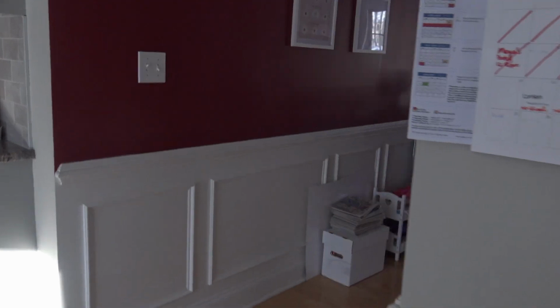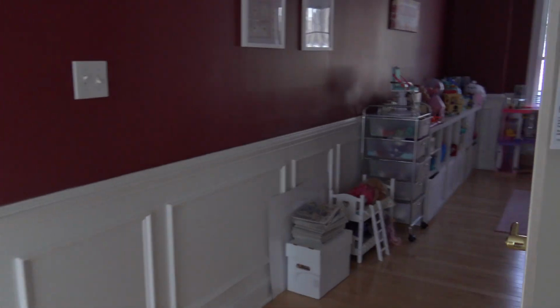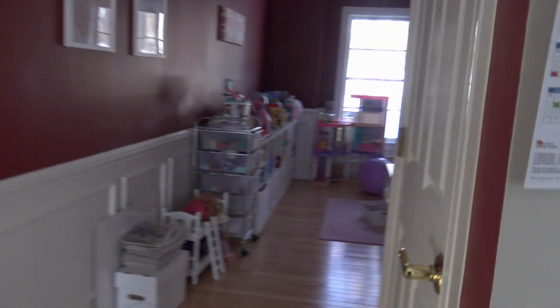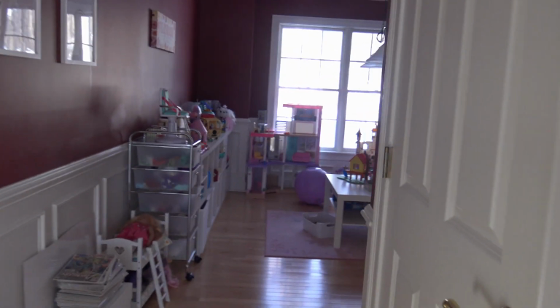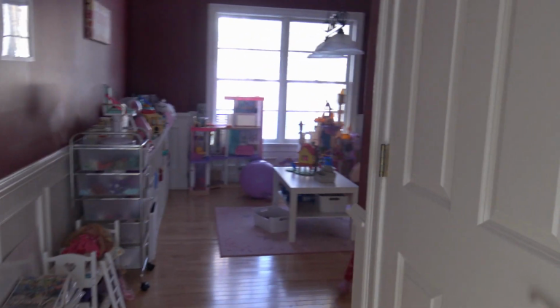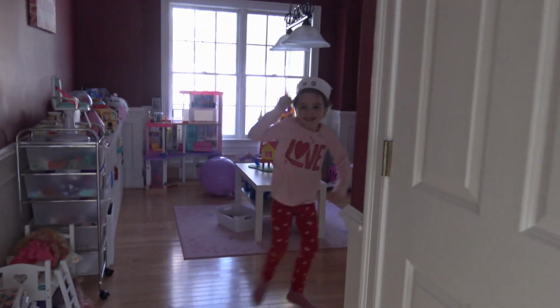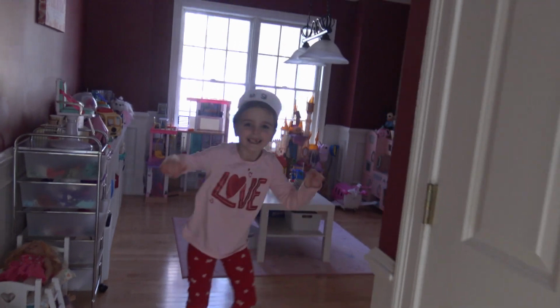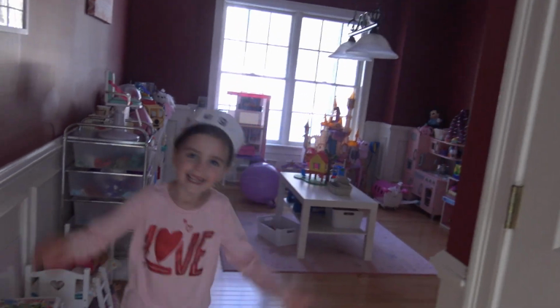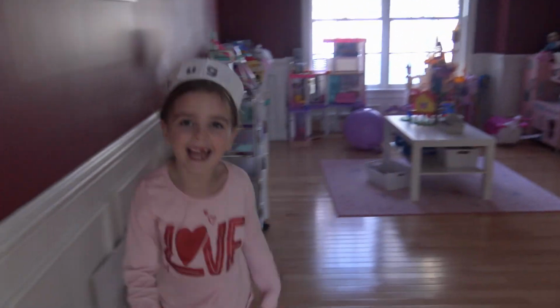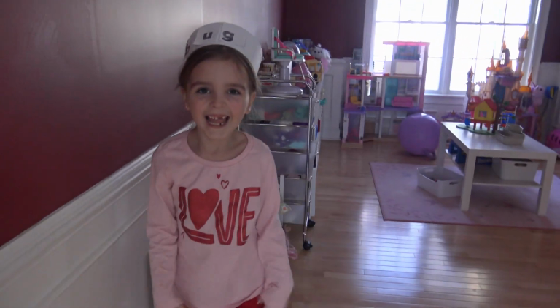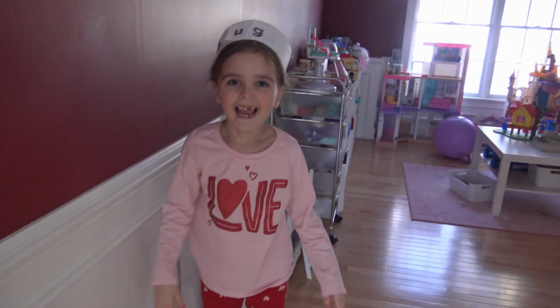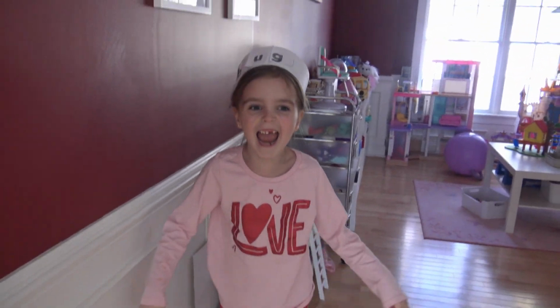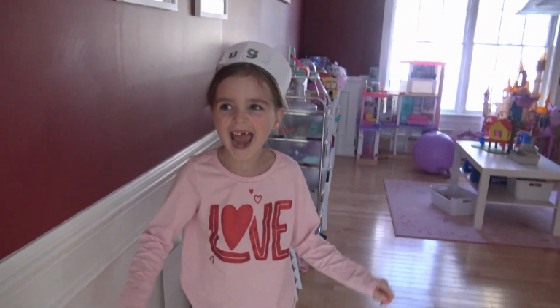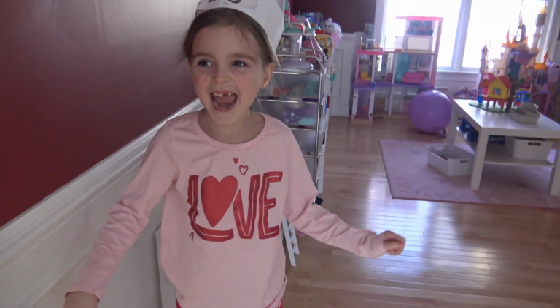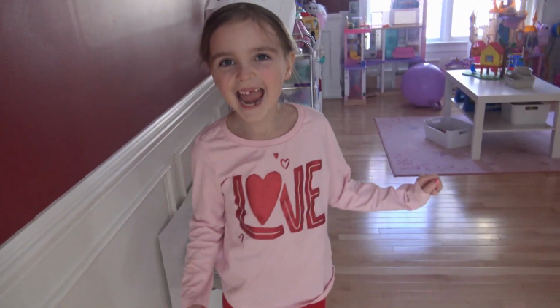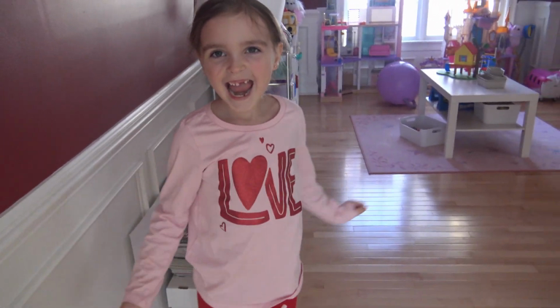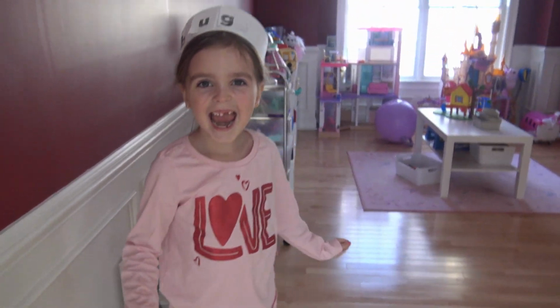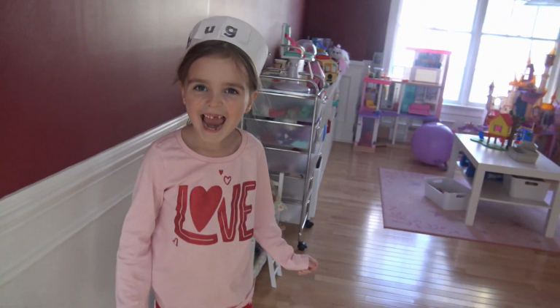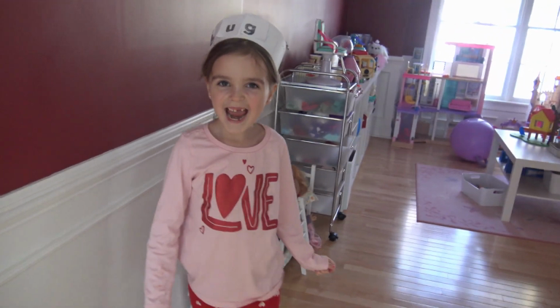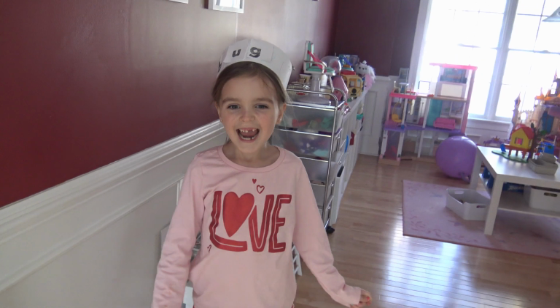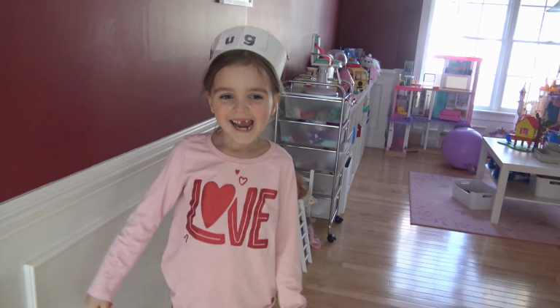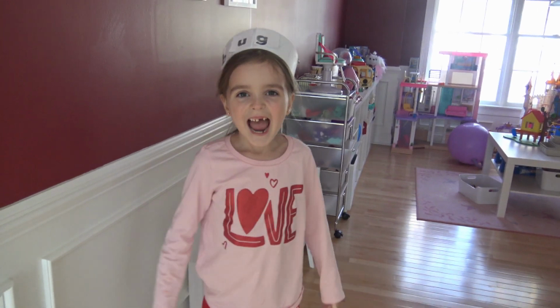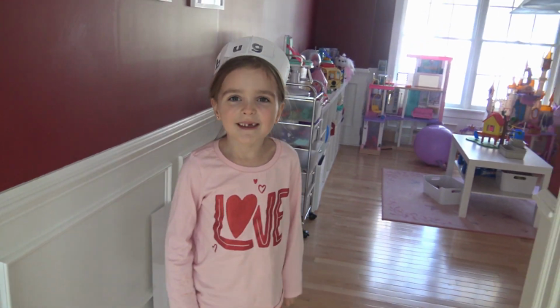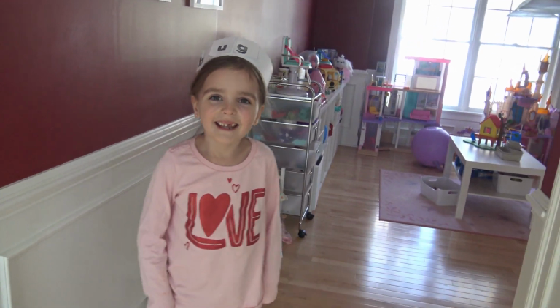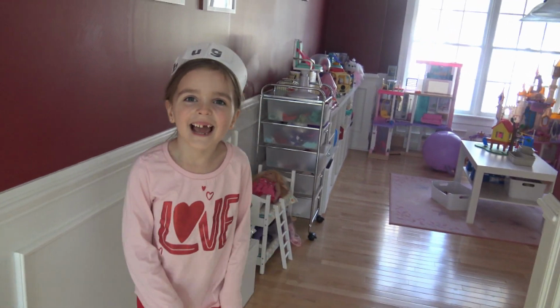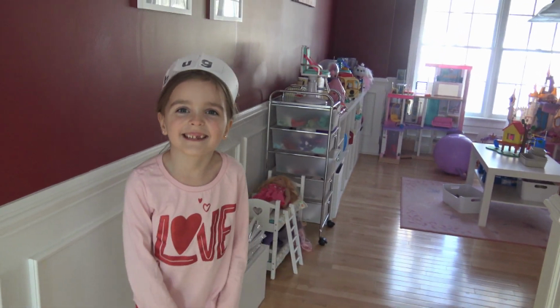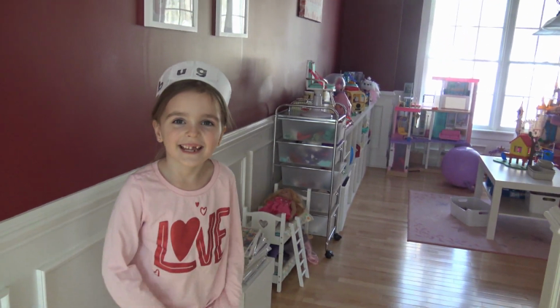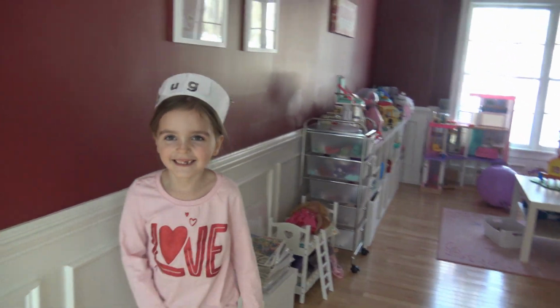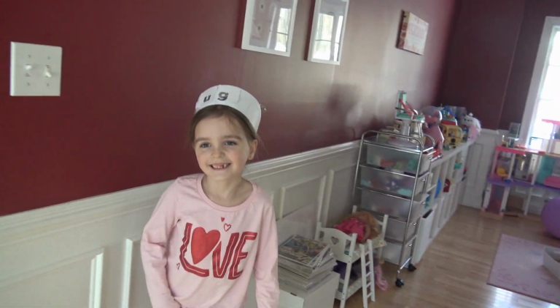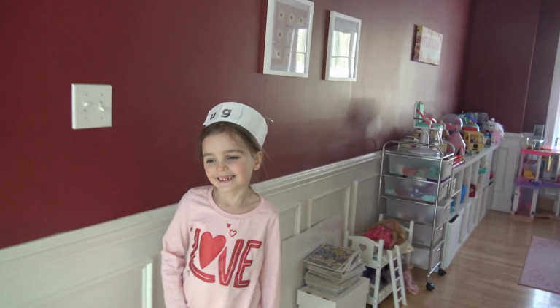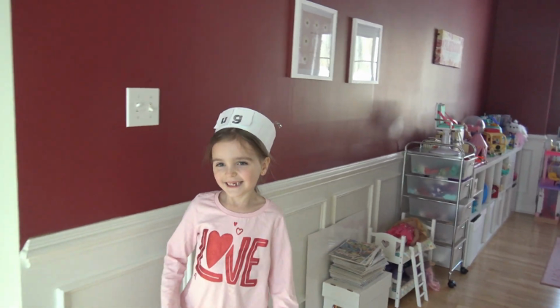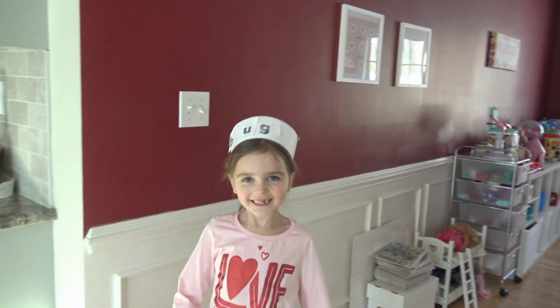Here Alice is coming from school. Valentine's Day! Can you say Happy Valentine's Day? Happy Valentine's Day! Come over here in the kitchen.